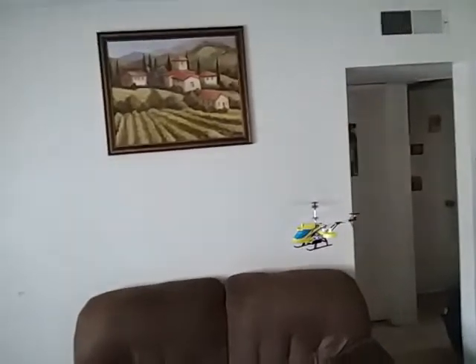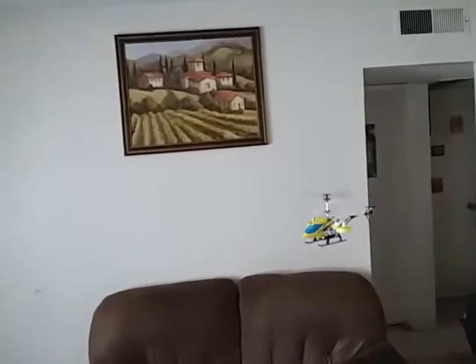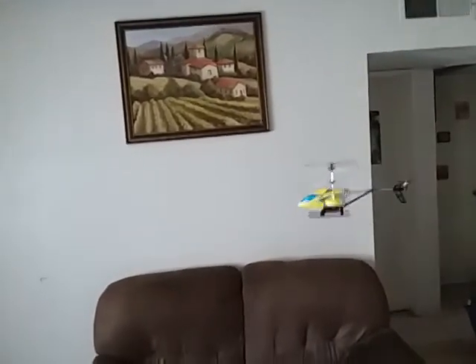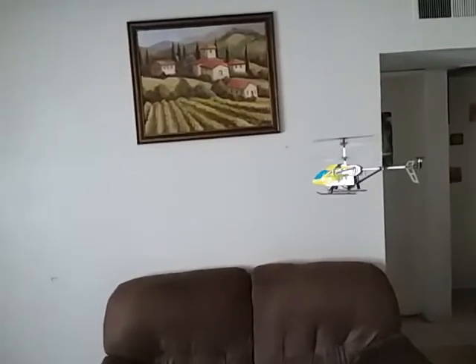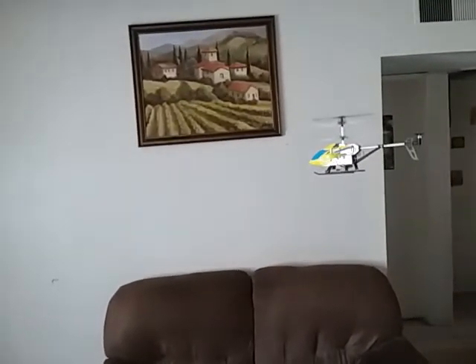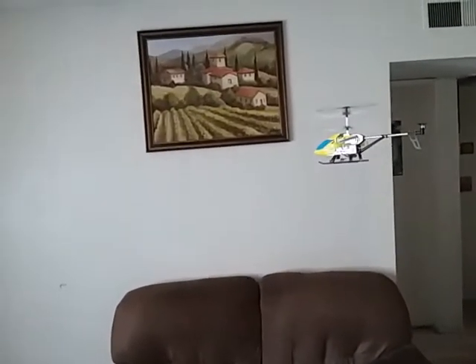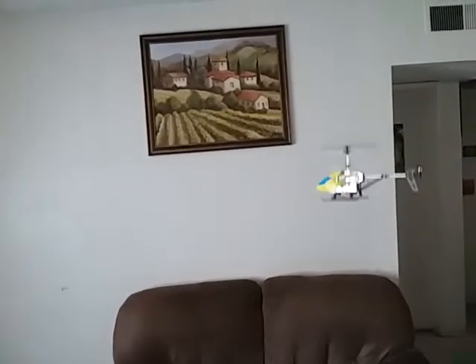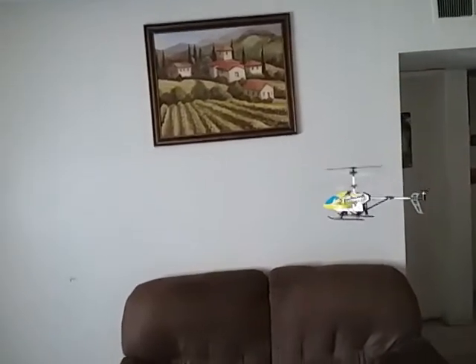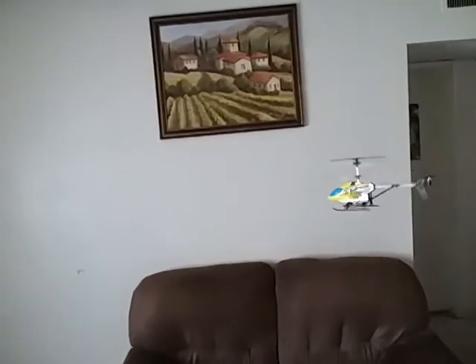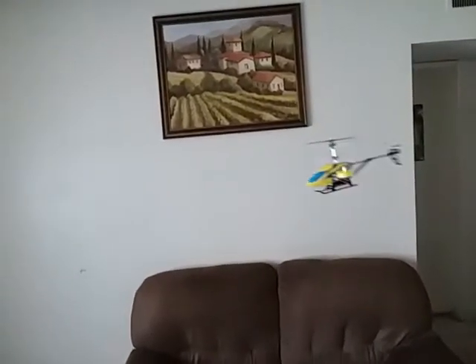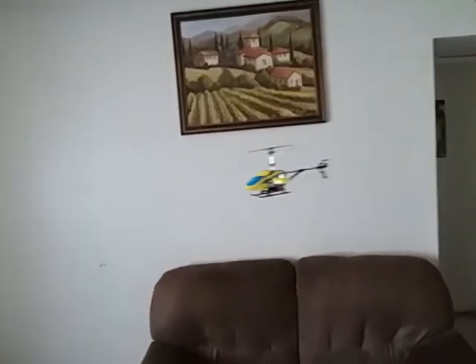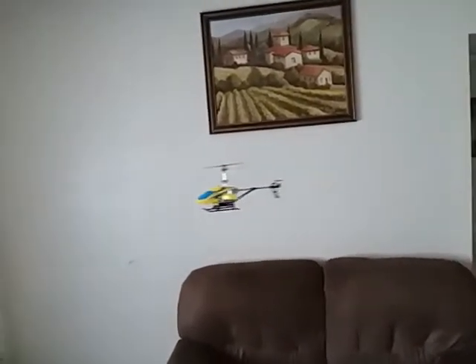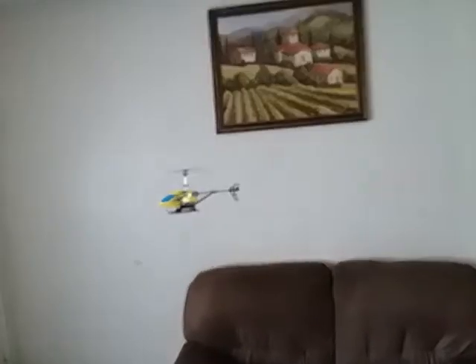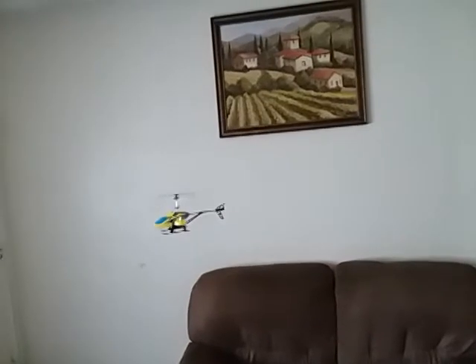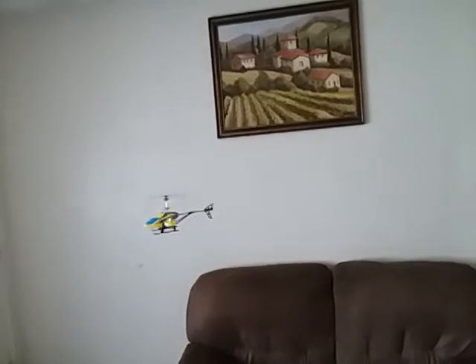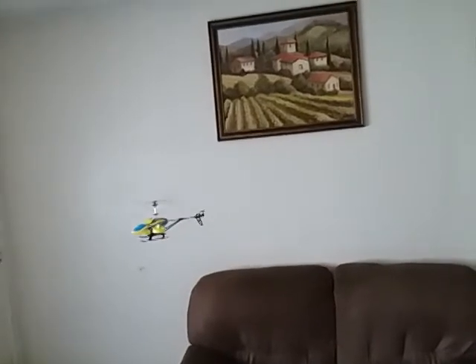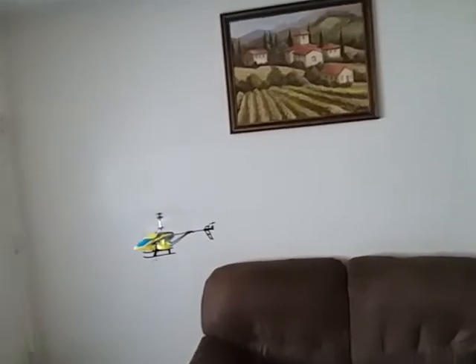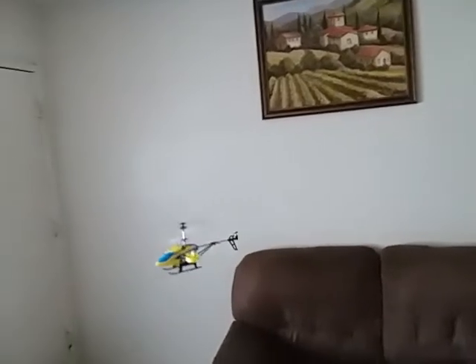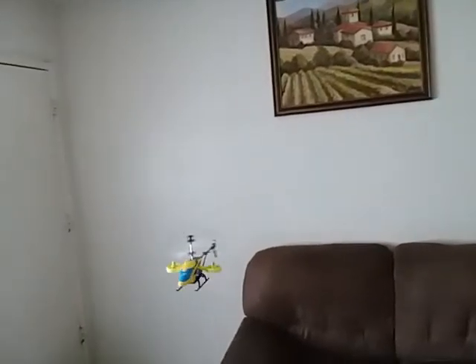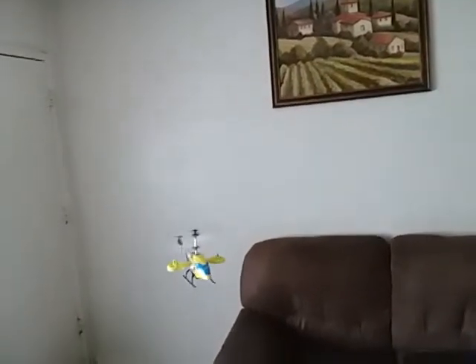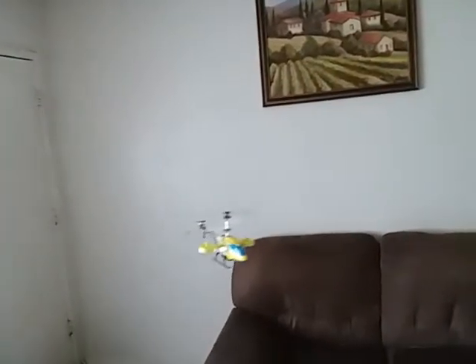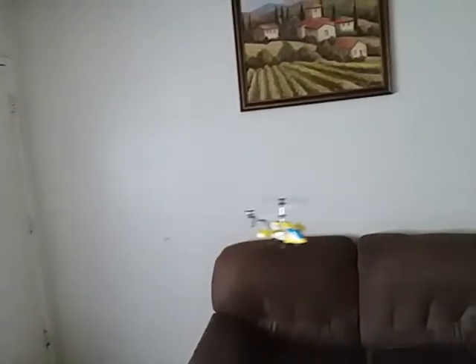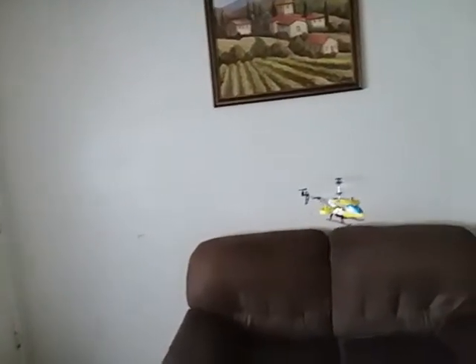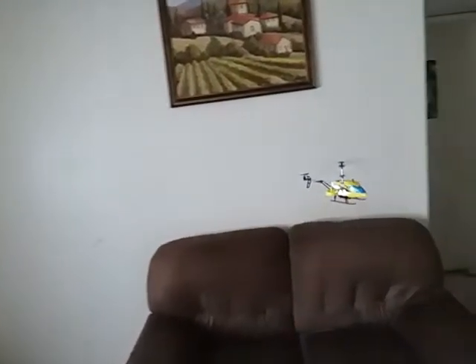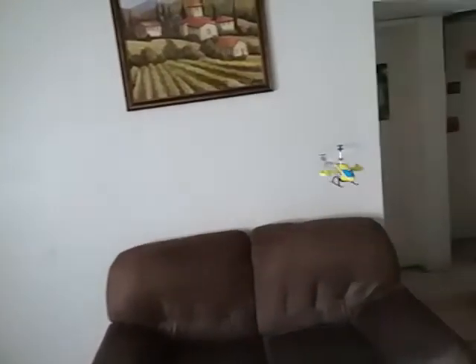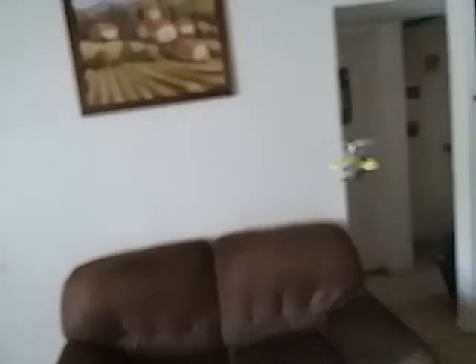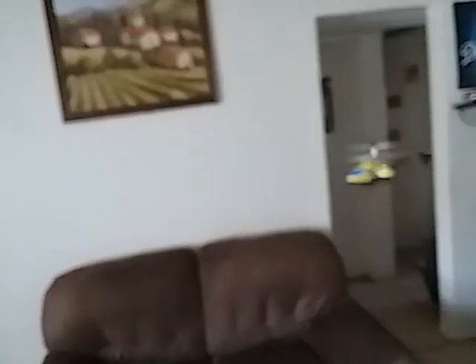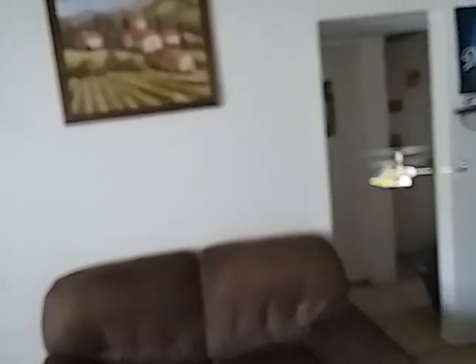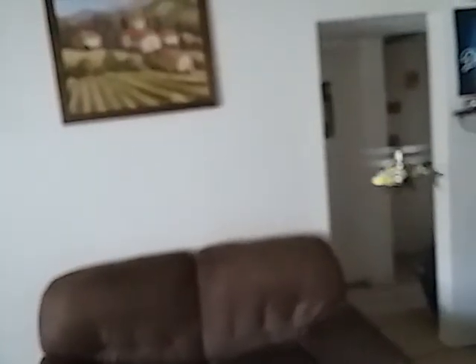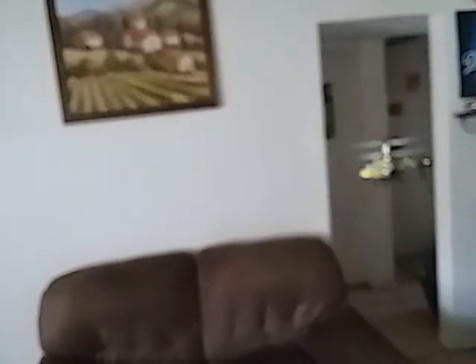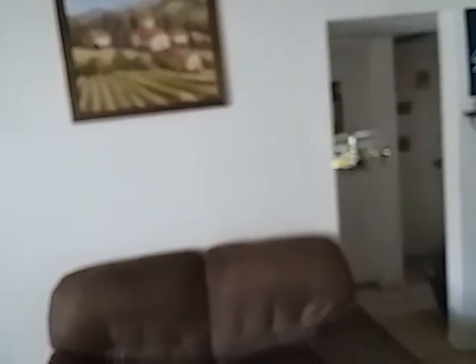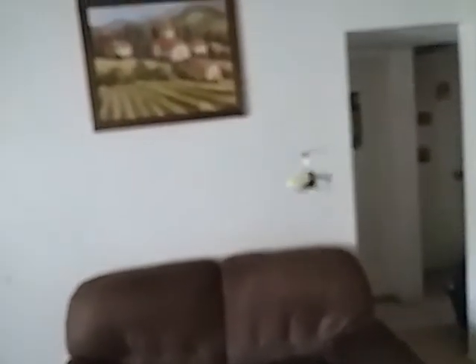Oh yeah, it's much better. I could have flown away from that wall when I turned over there — I could have just went like that and gotten away from it. The banking works decent, it's not too bad.